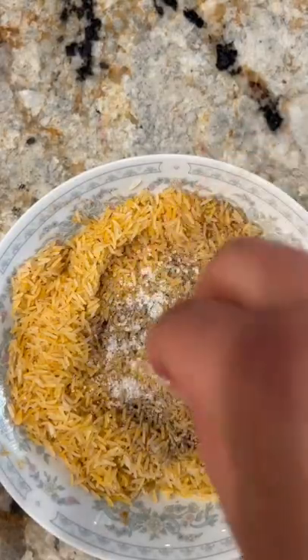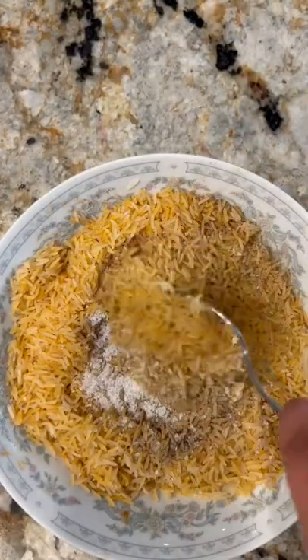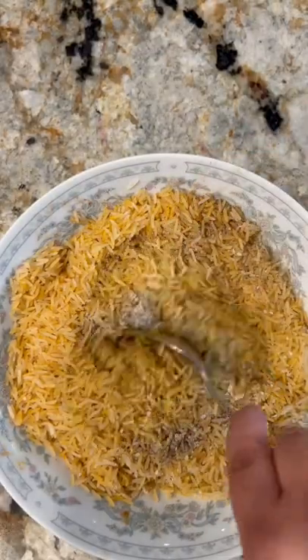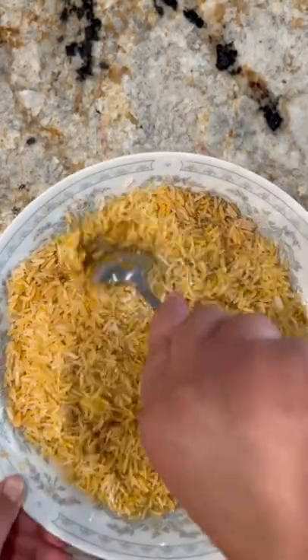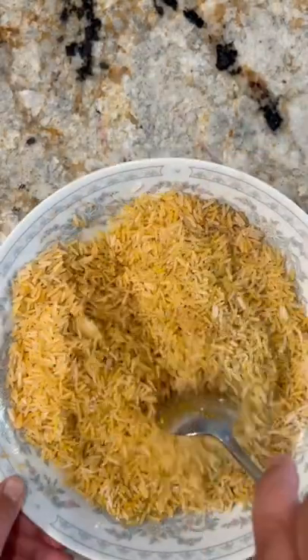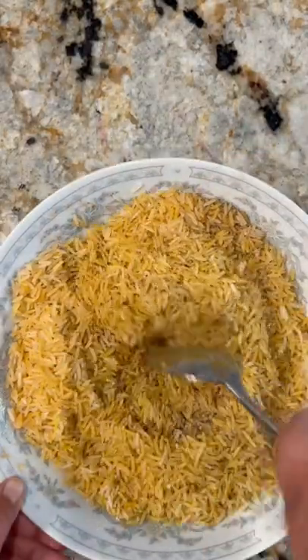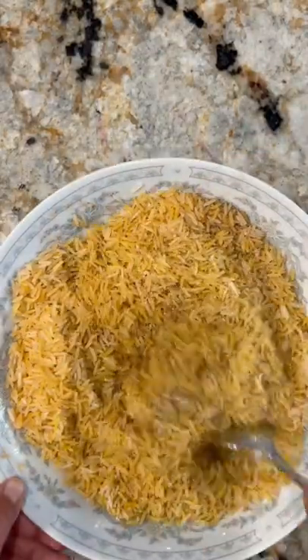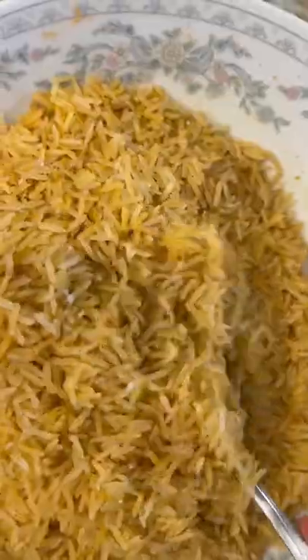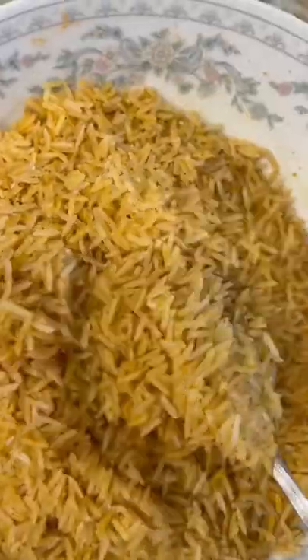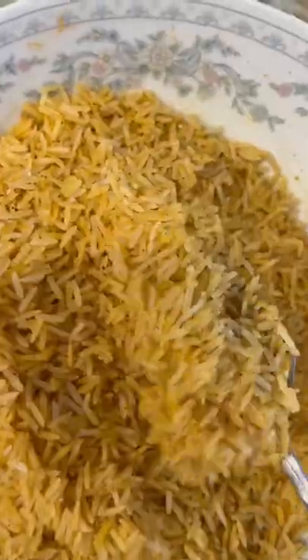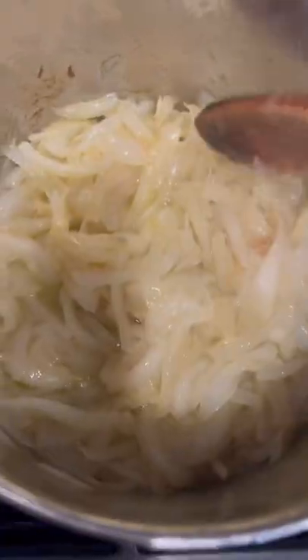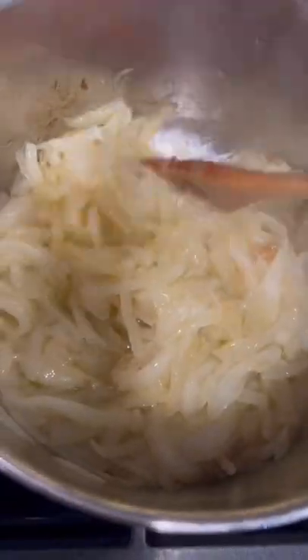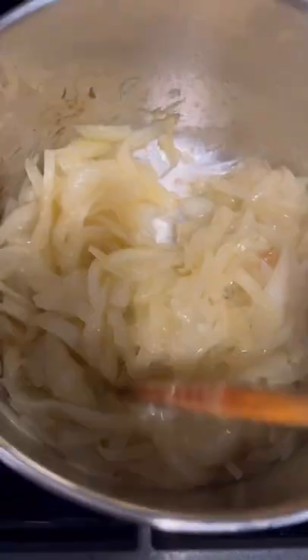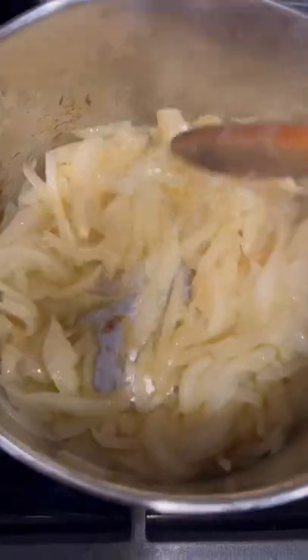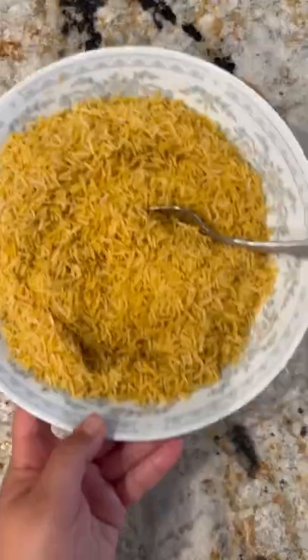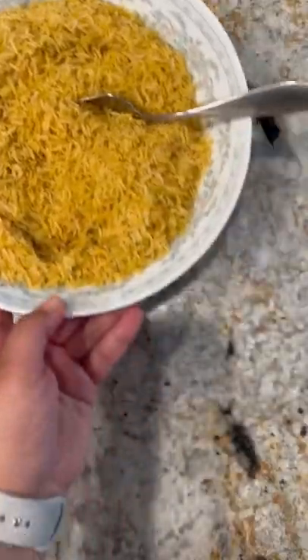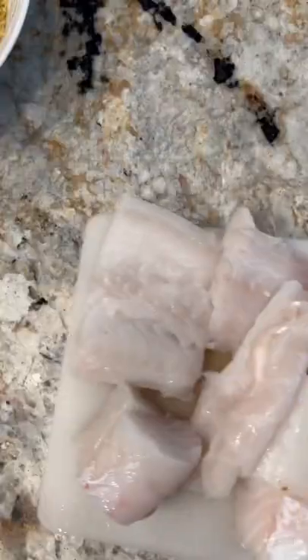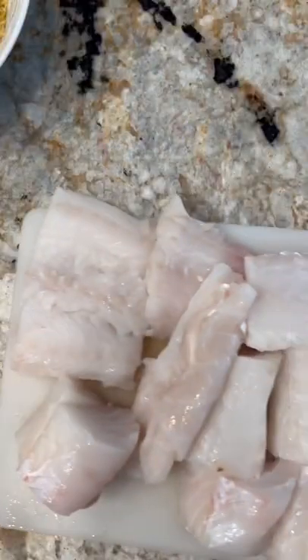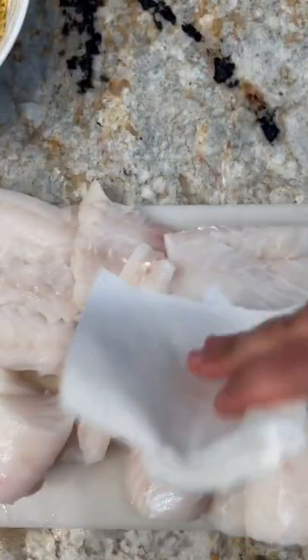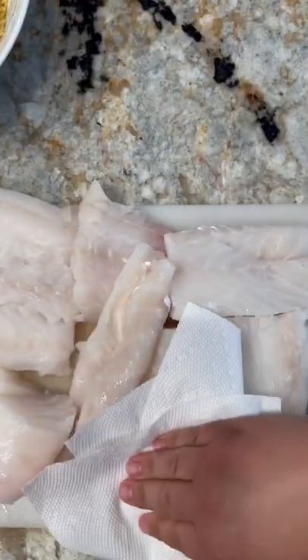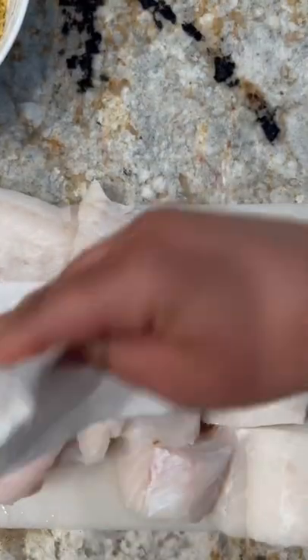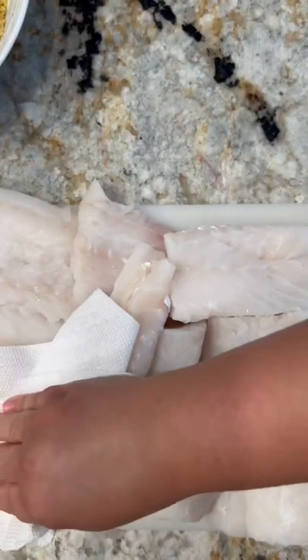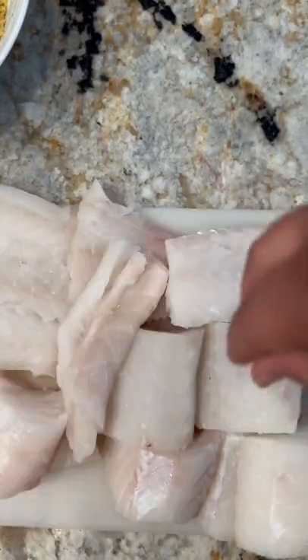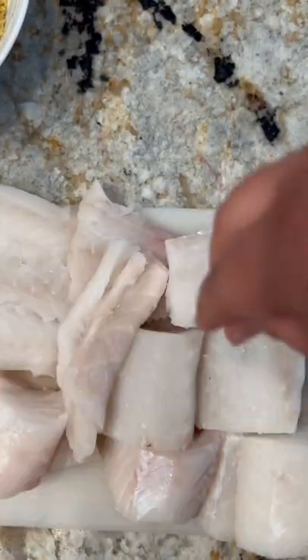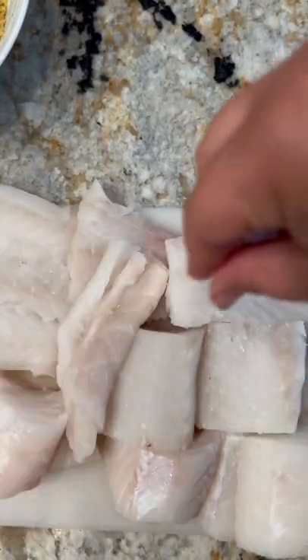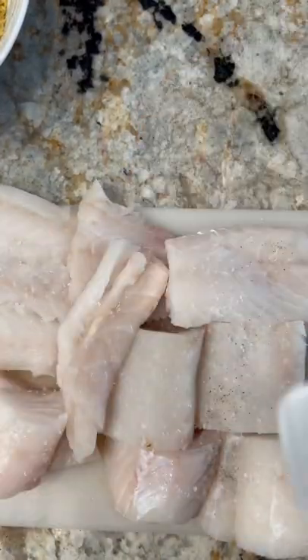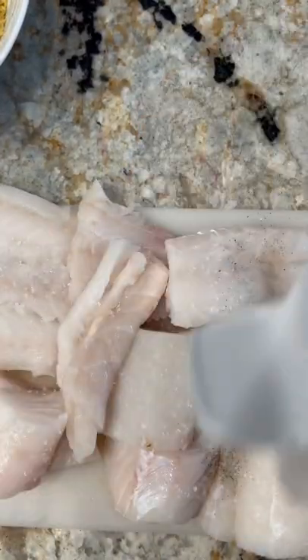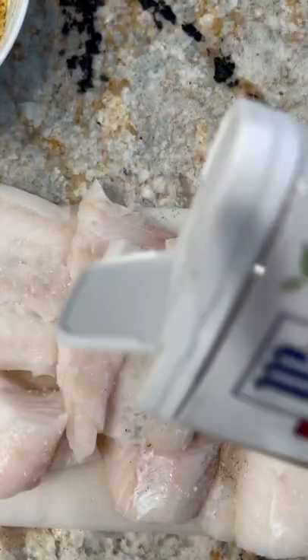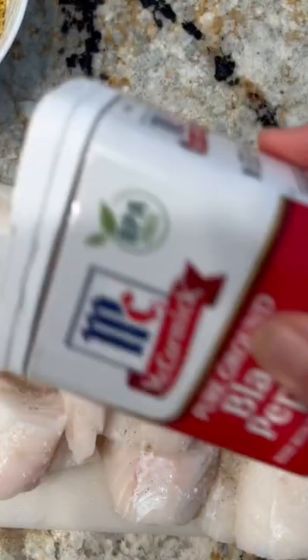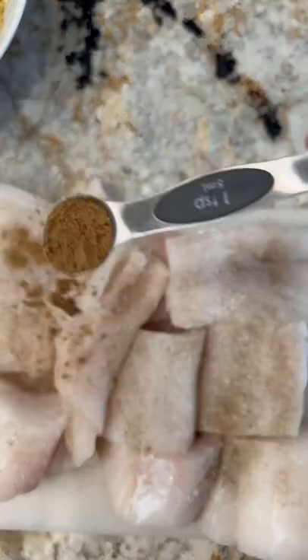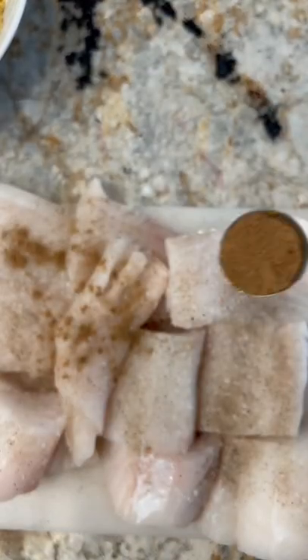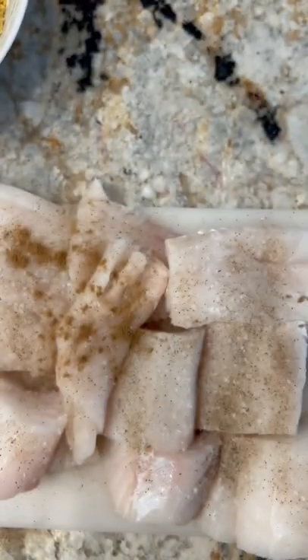When the onions have caramelized, we're going to add this rice to the same pot. The onions take 10 to 12 minutes, so while we're waiting for them, we can start preparing the next component of our dish, which is the fish.